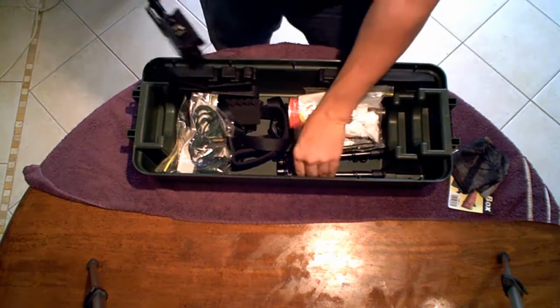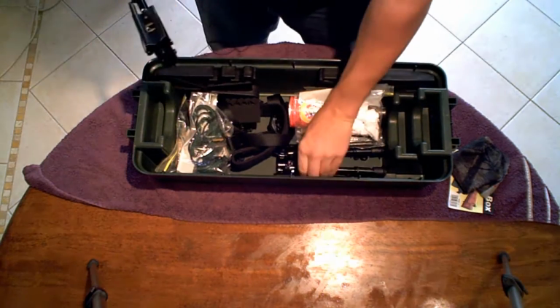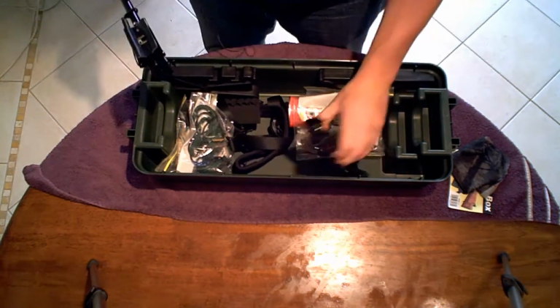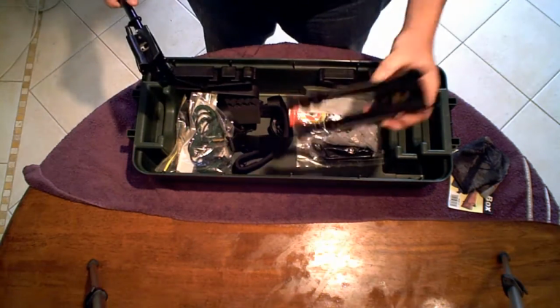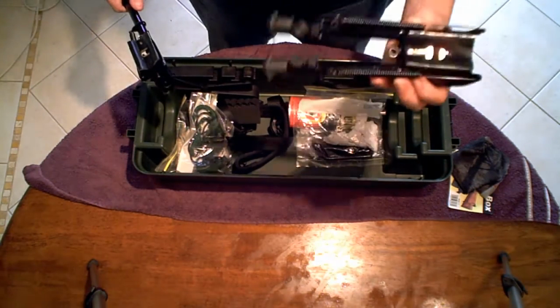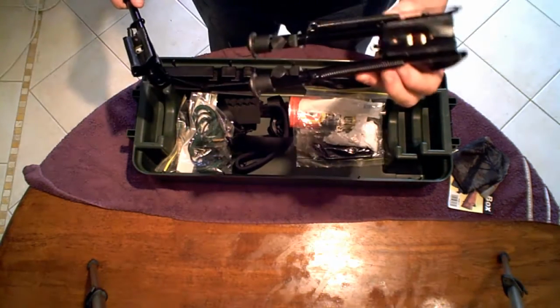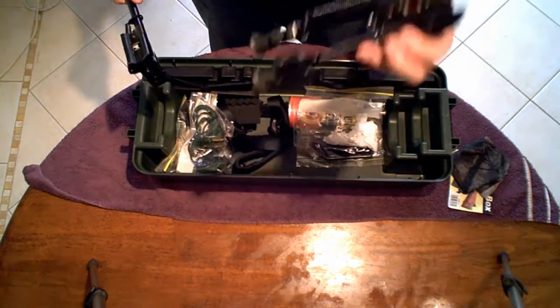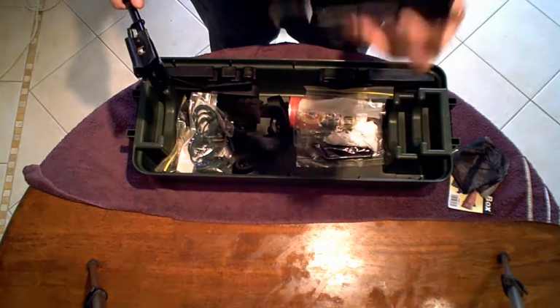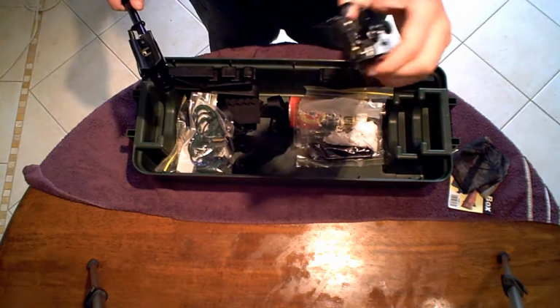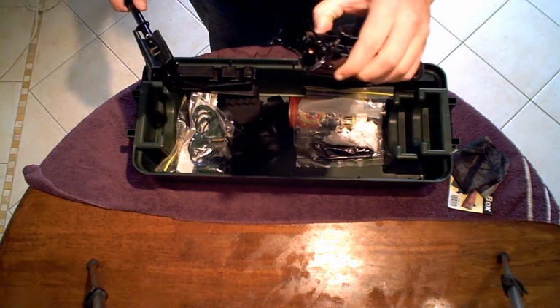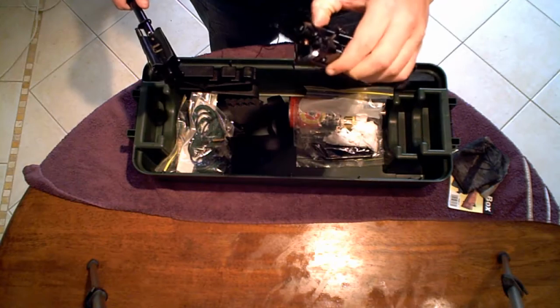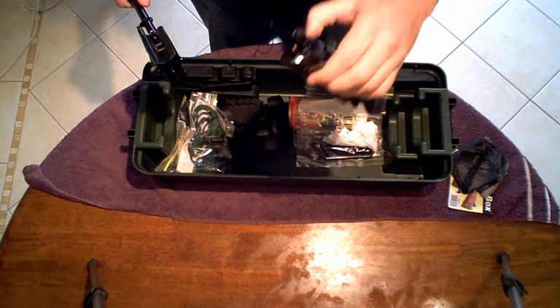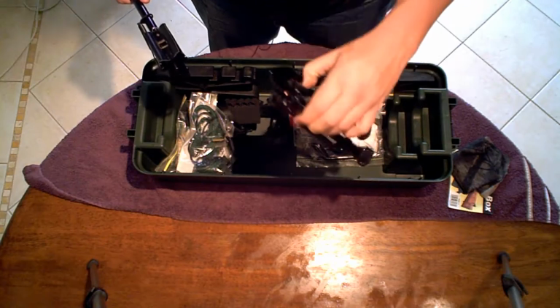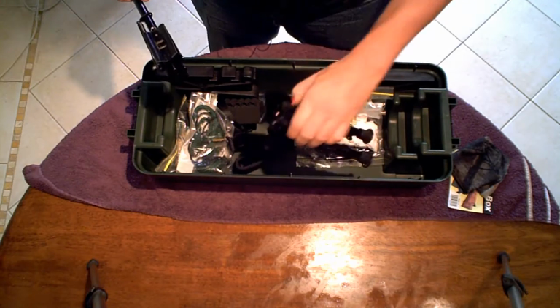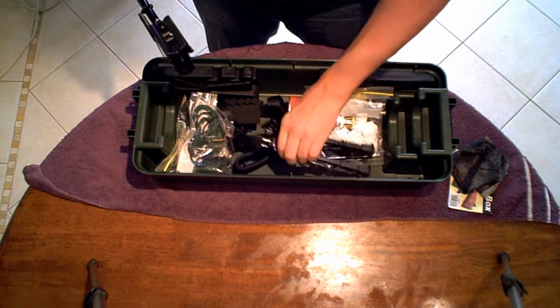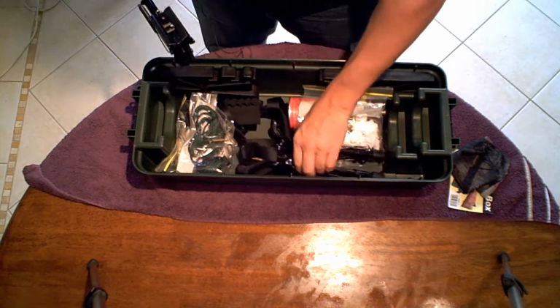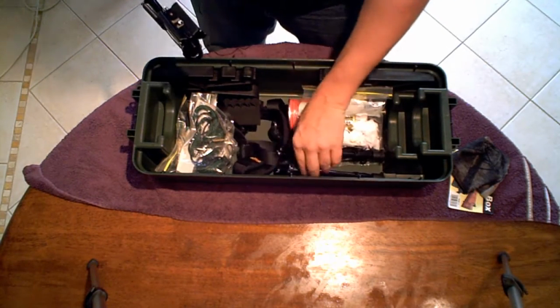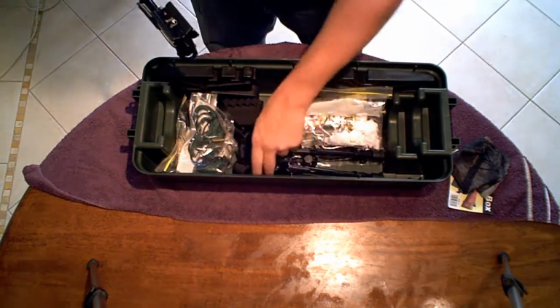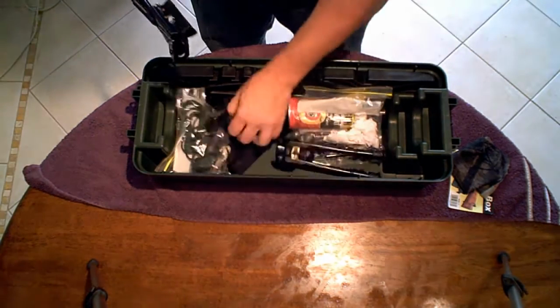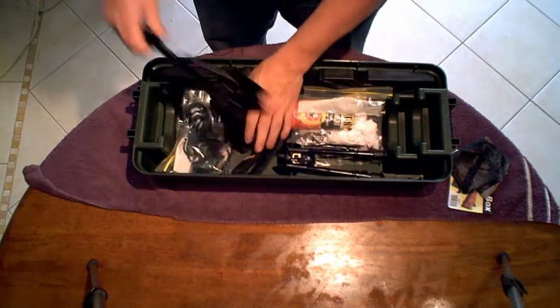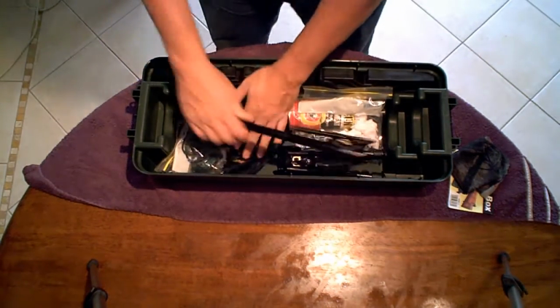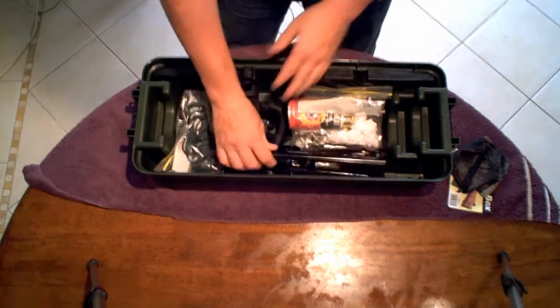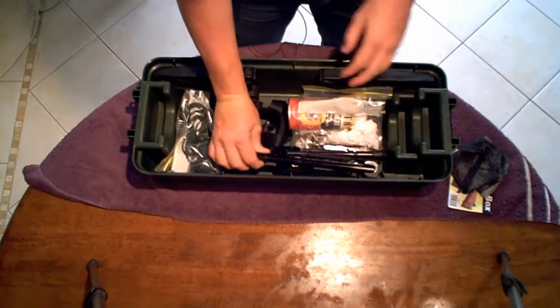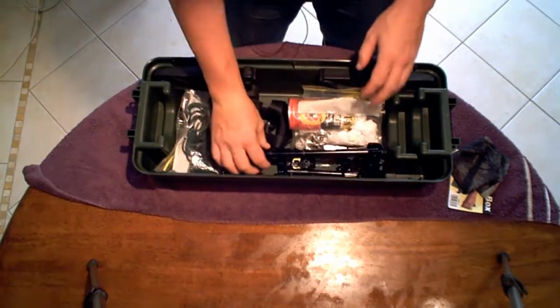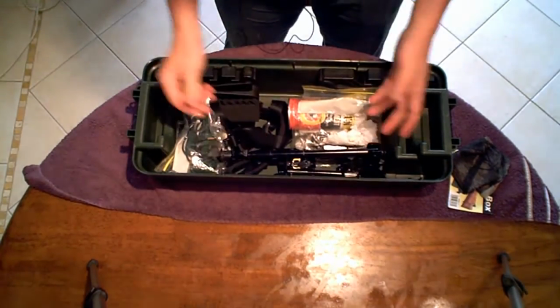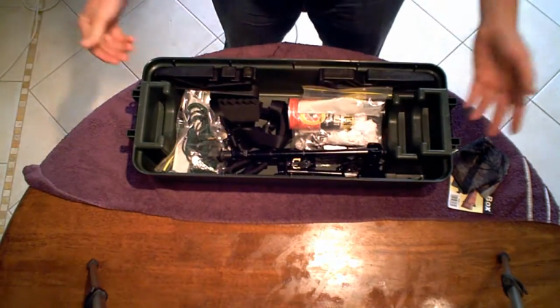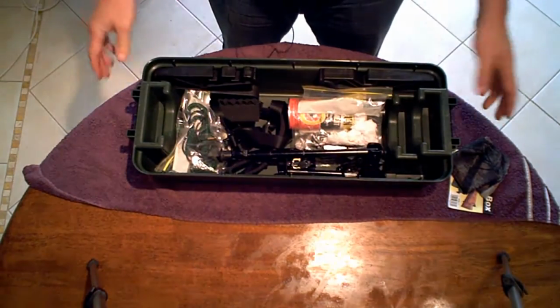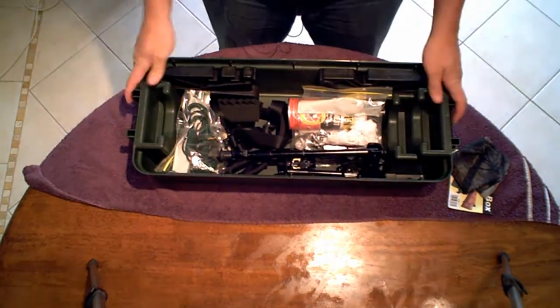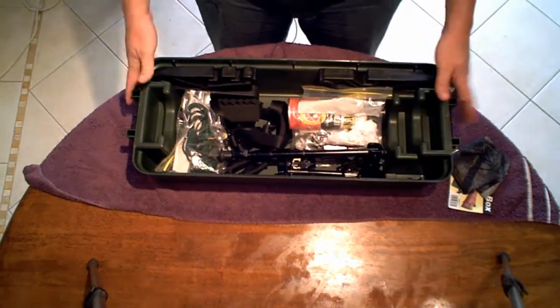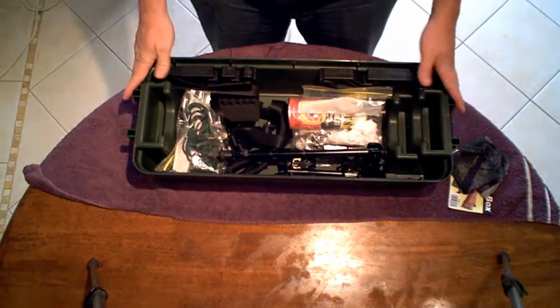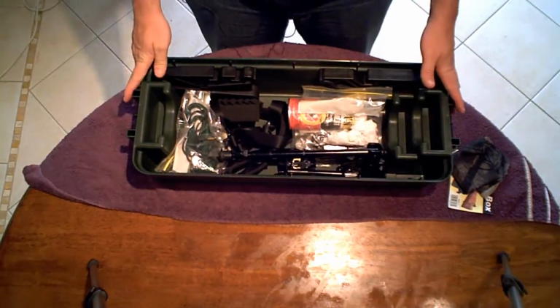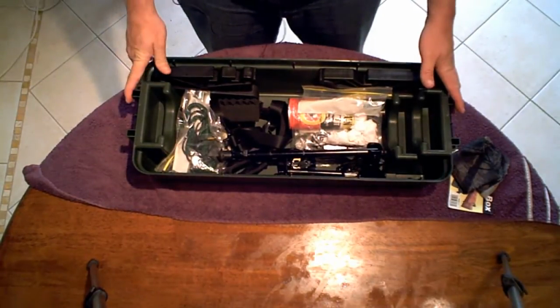Then I've got my bipod, for long range shooting if I'm out in the bush lying down, so you definitely need those. That's pretty much the bottom of the case.